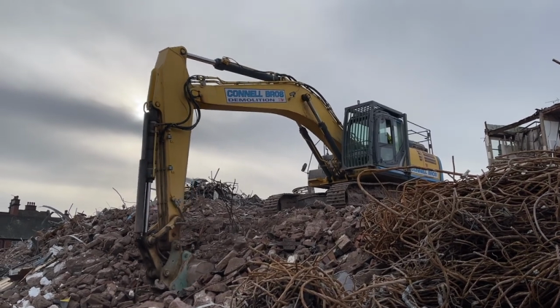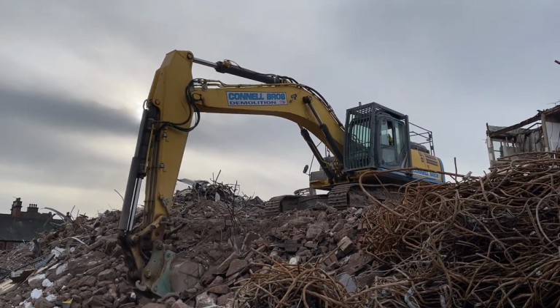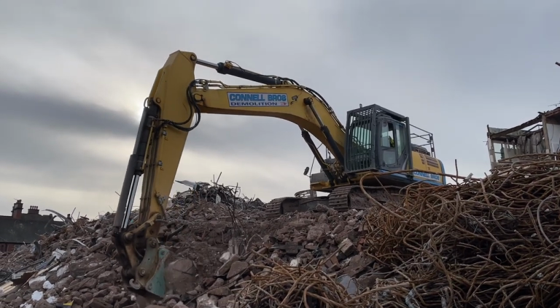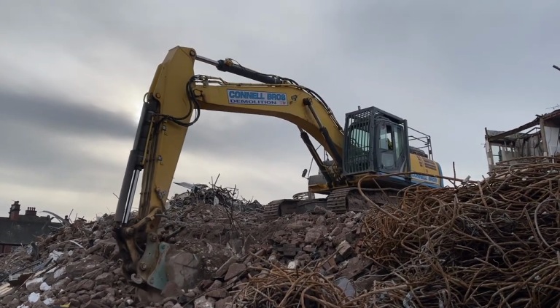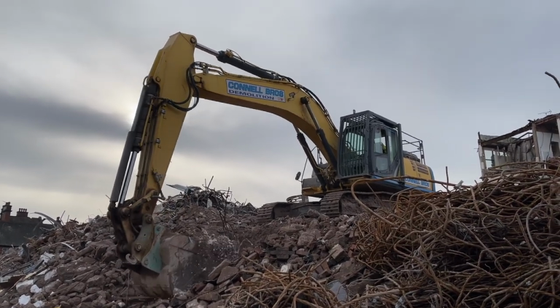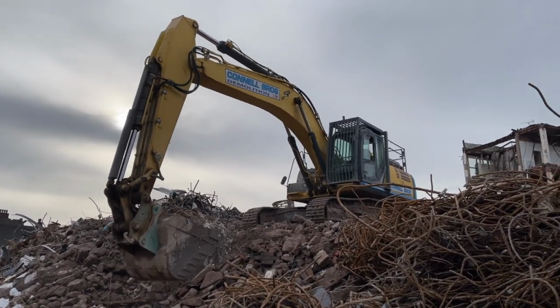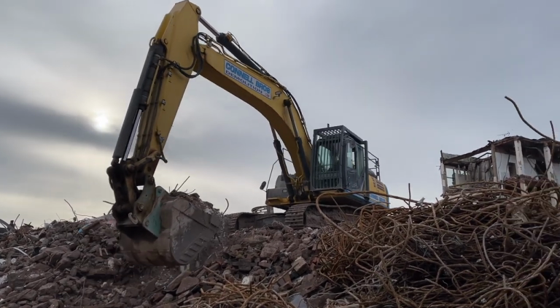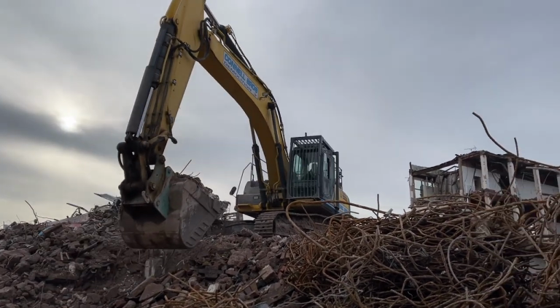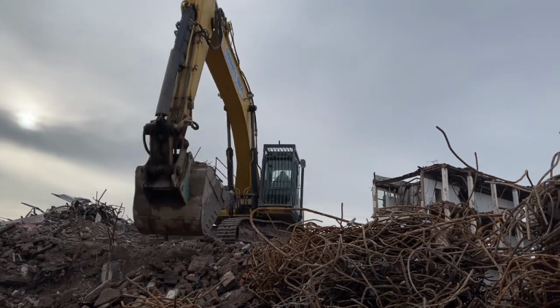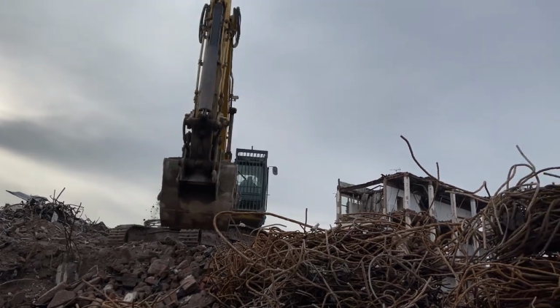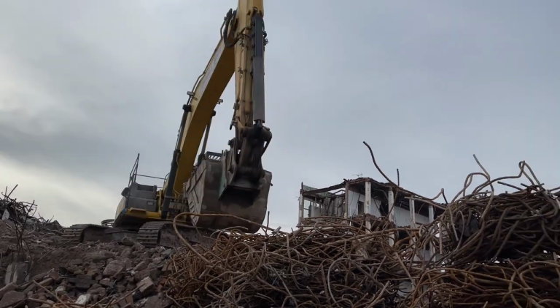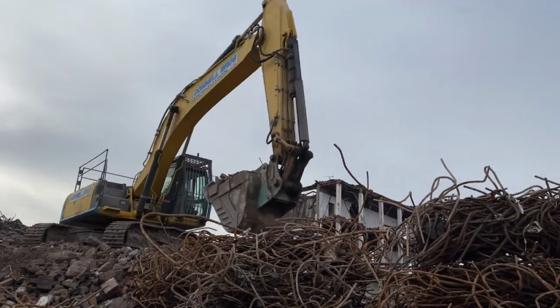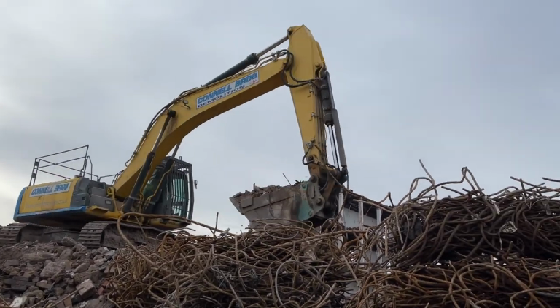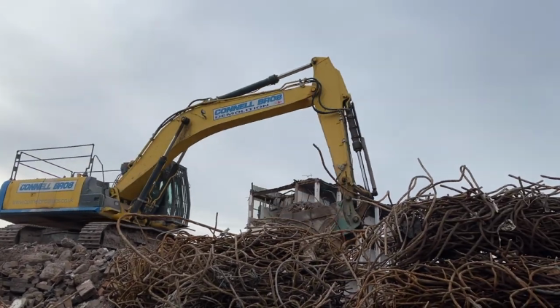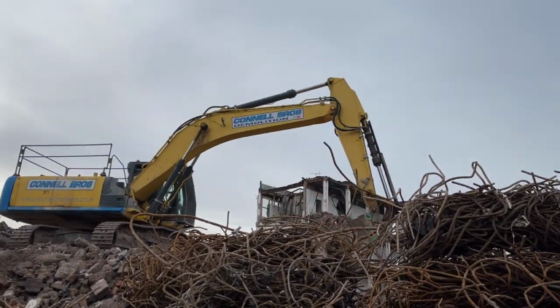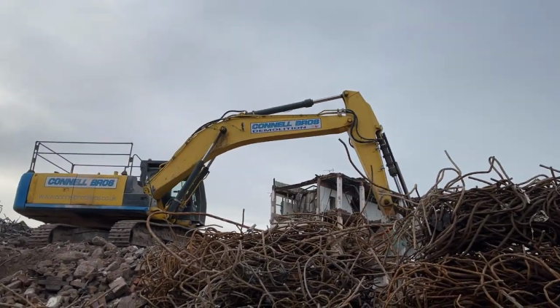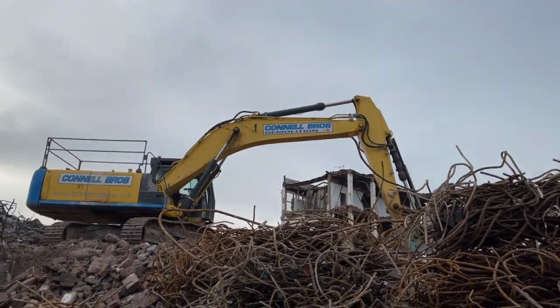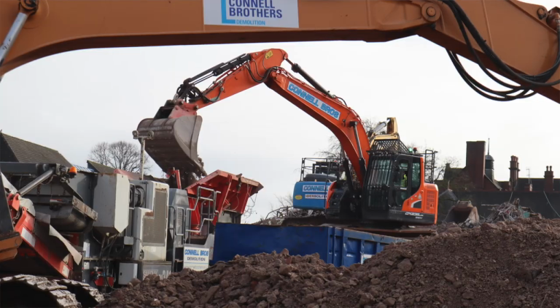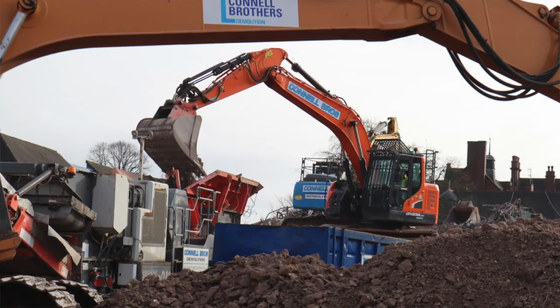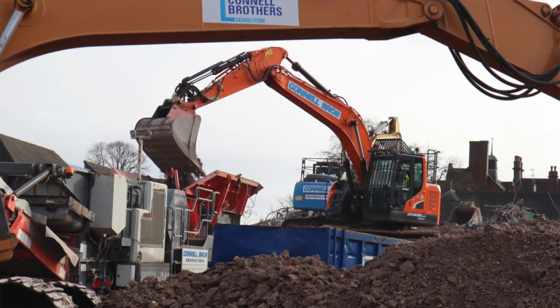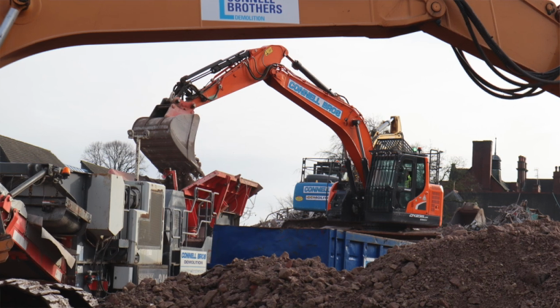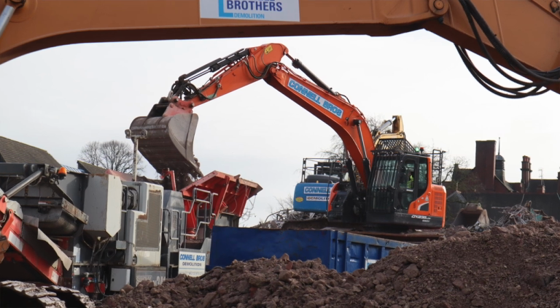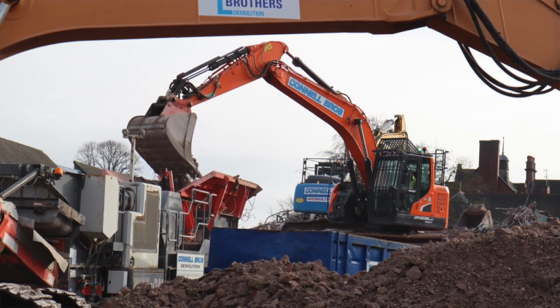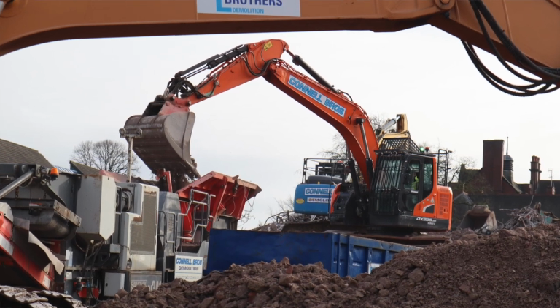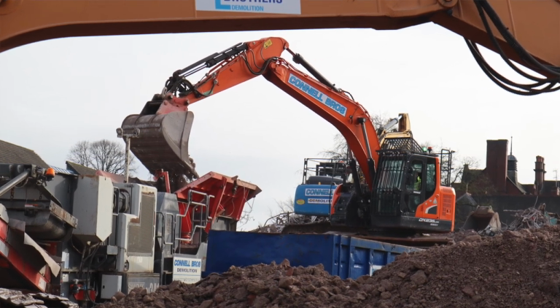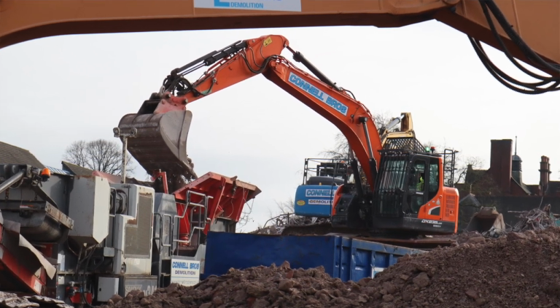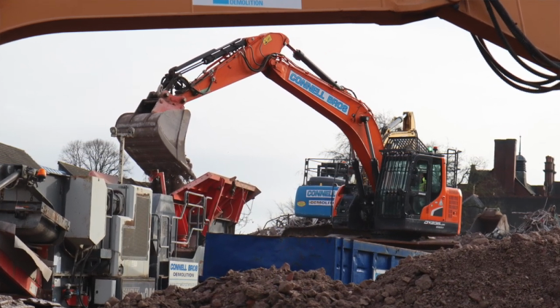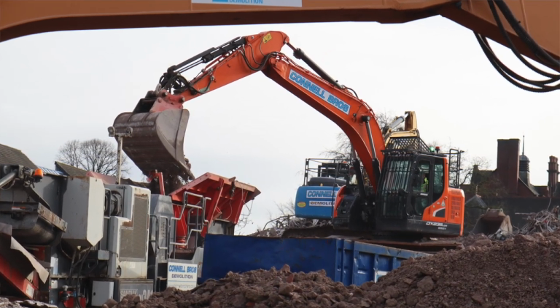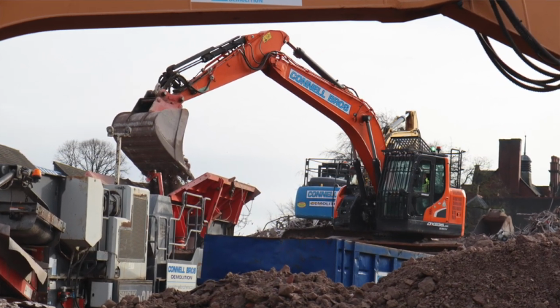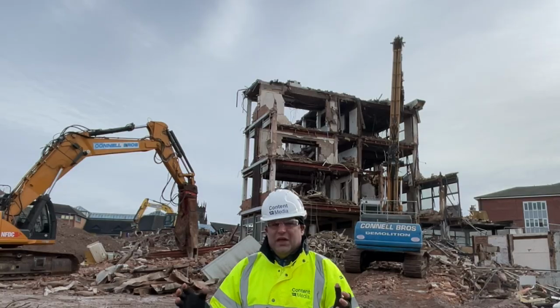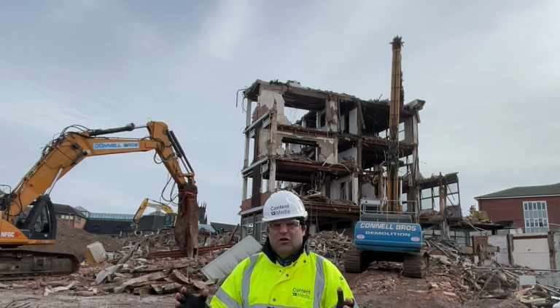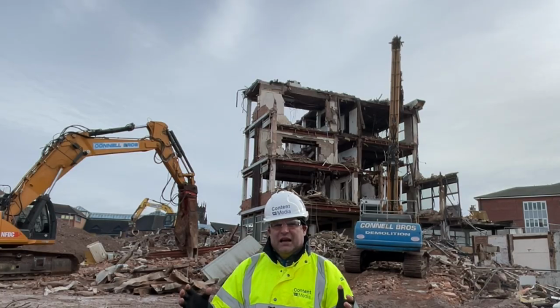On site here we've got high reaches, other demolition machines, and also a crusher — because what the team here are doing is recycling up to 98% of what they're getting on site.